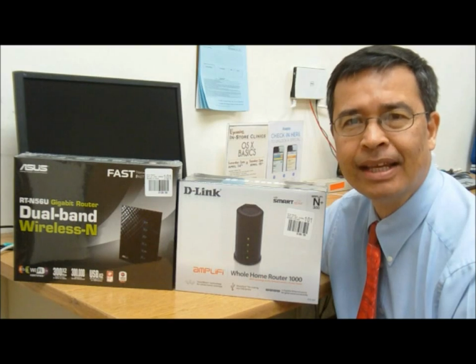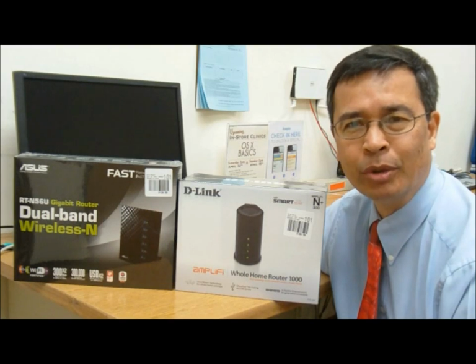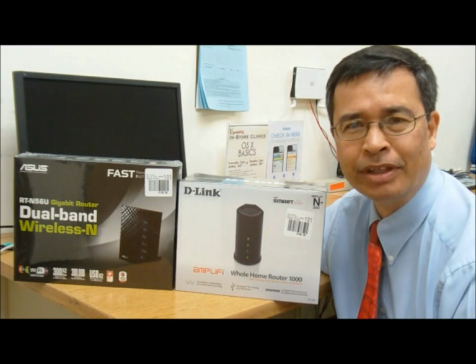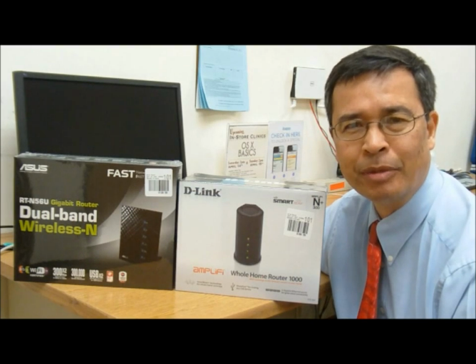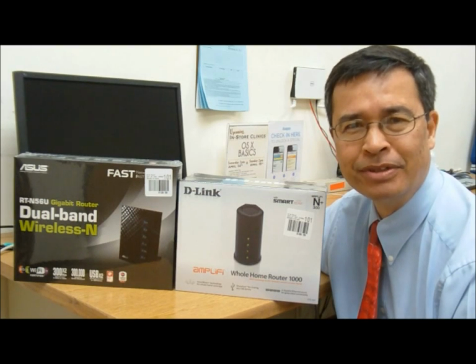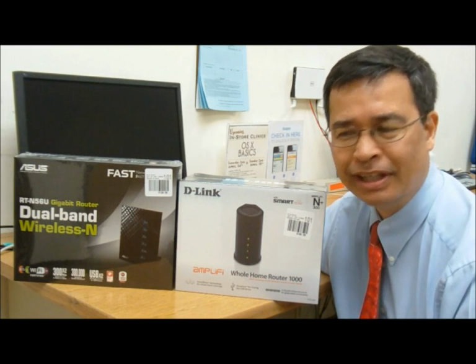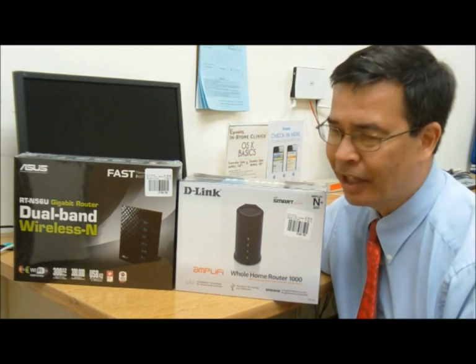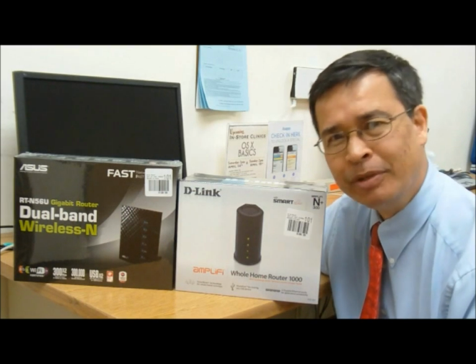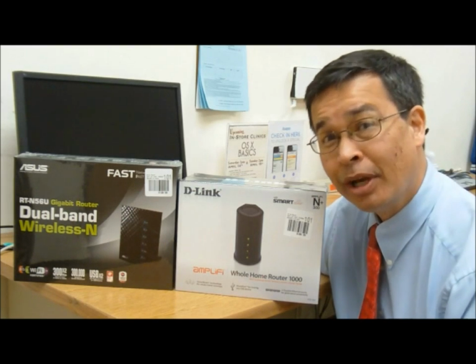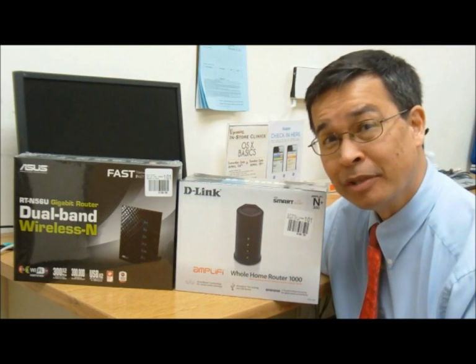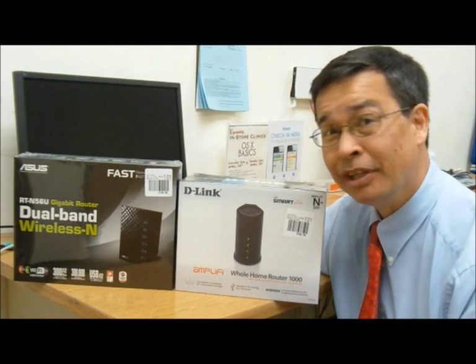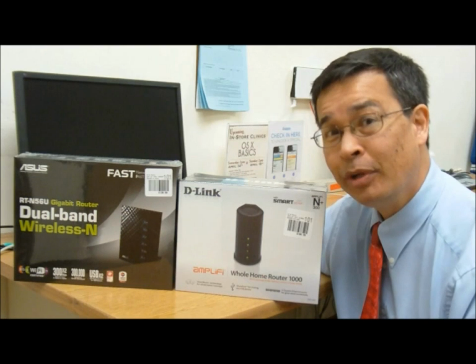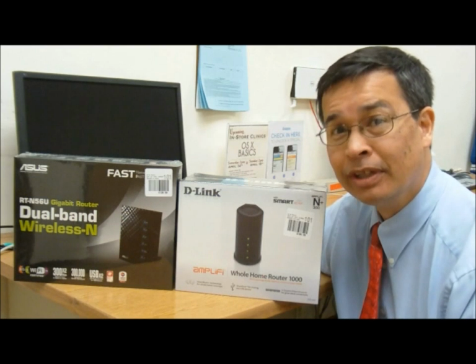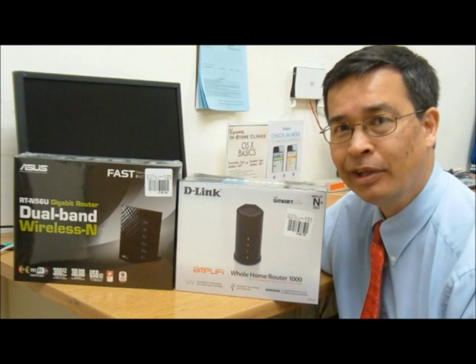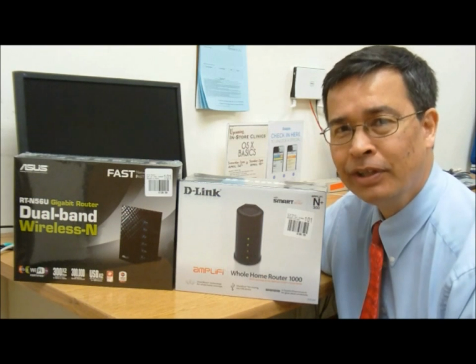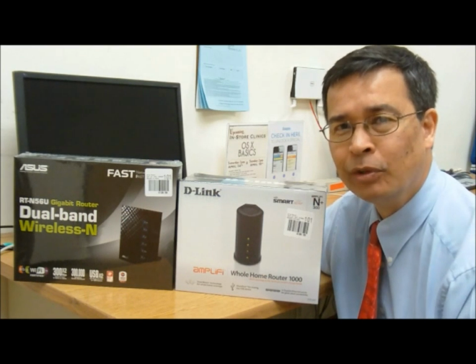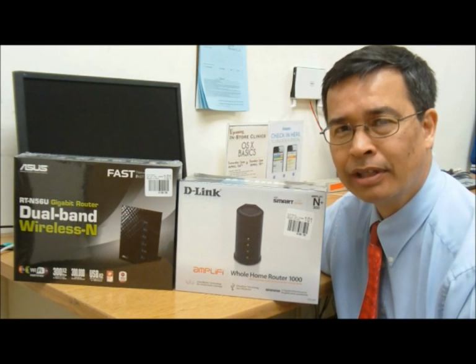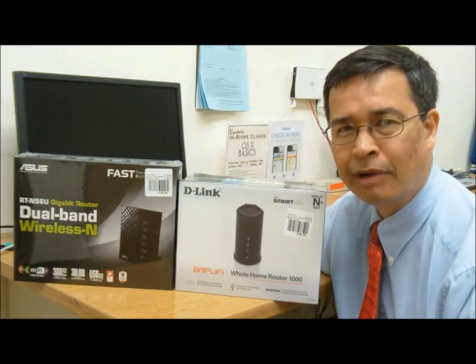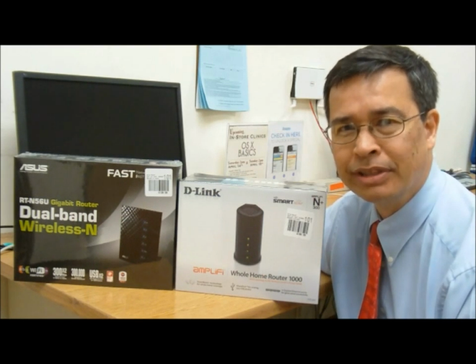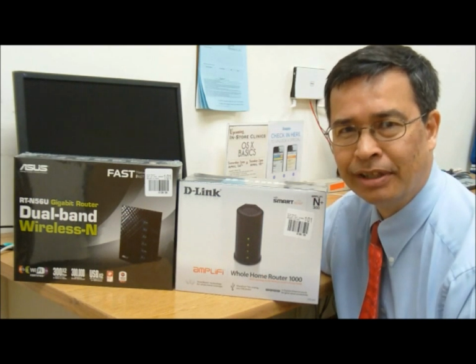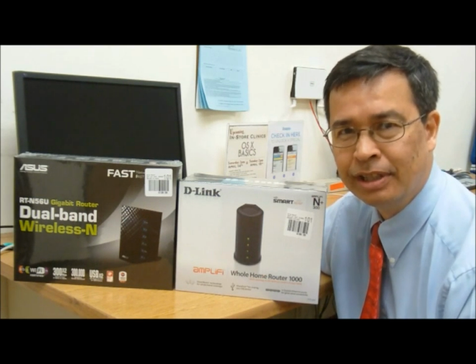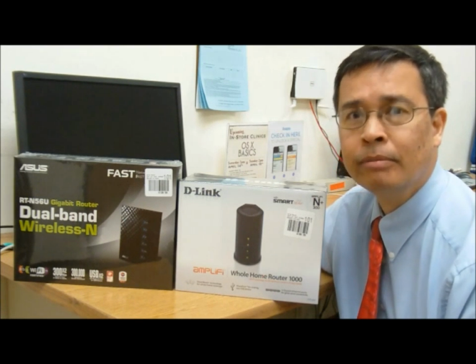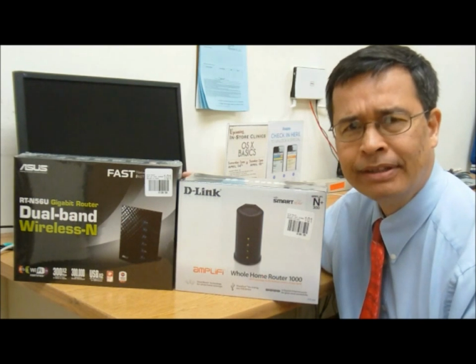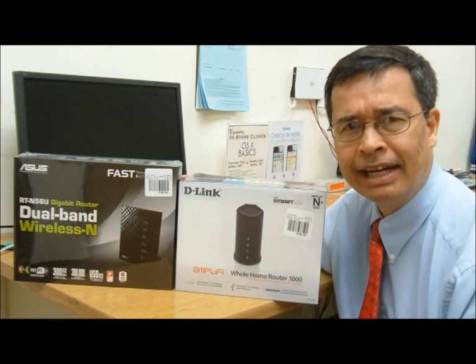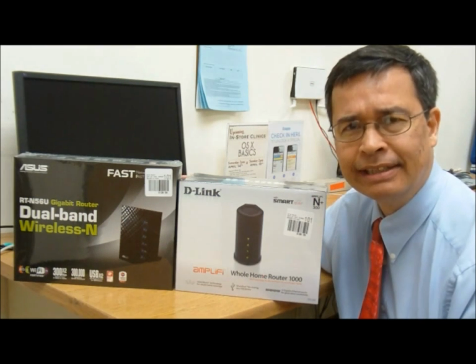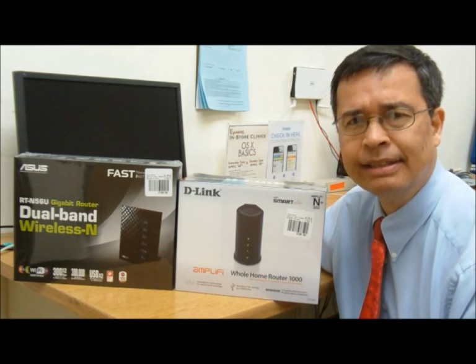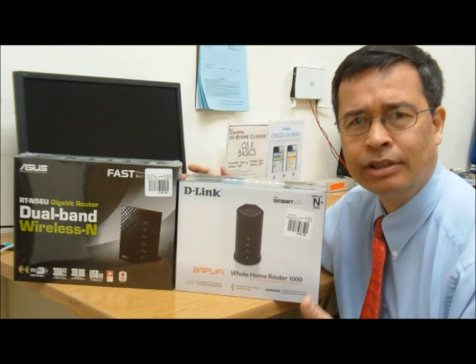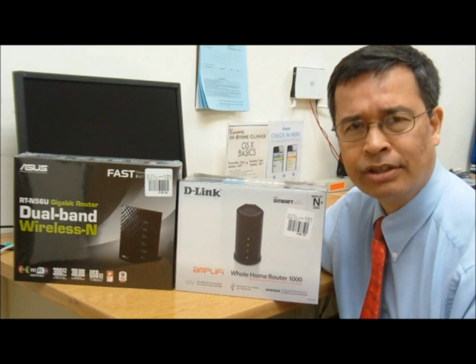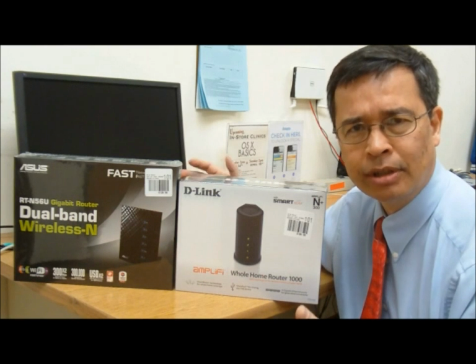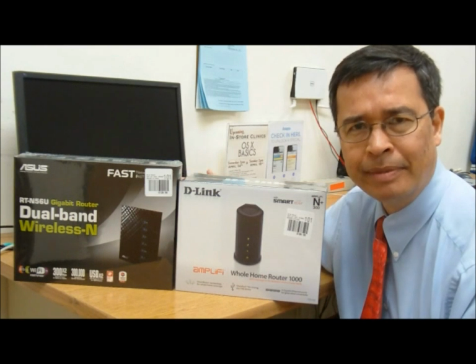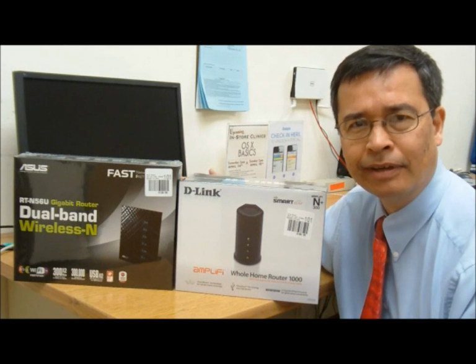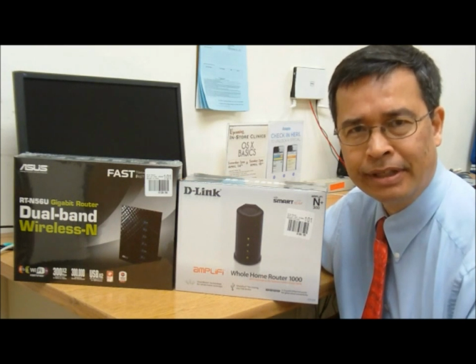Hello and welcome to the Knowledge Bar. My name is Jerry and I'm going to be your knowledge expert in going over a new feature in wireless router technology. Basically the idea is directional beaming of the signal.